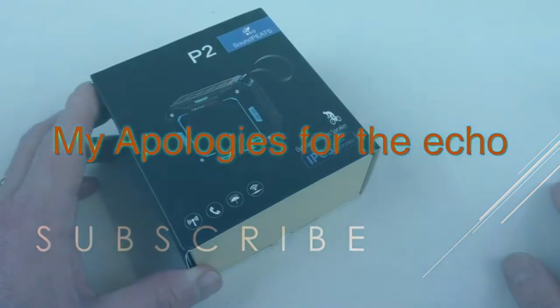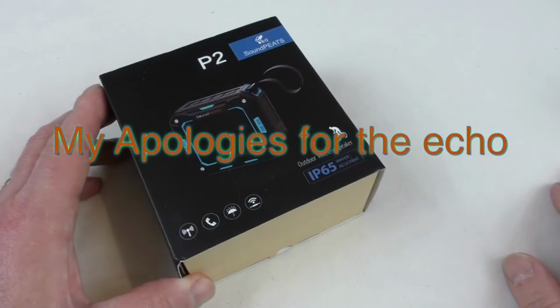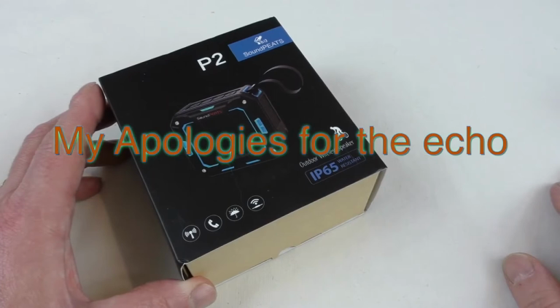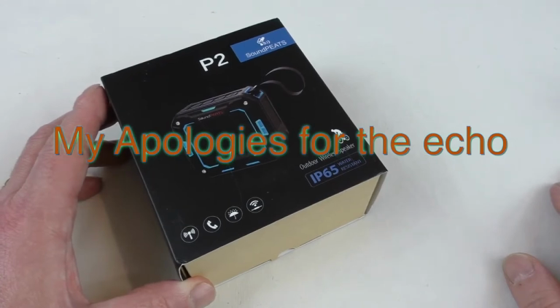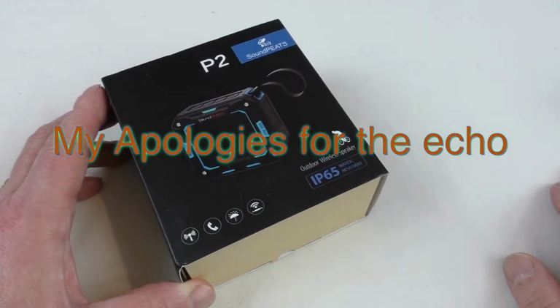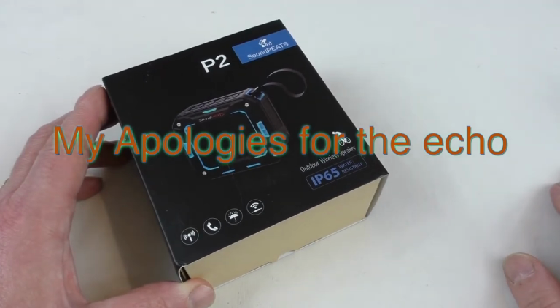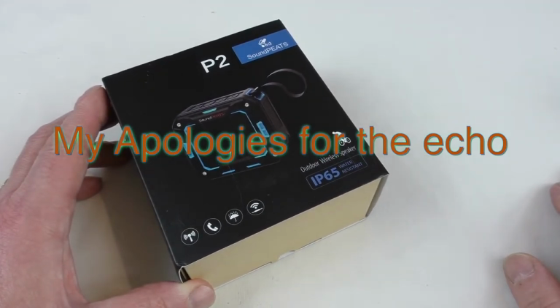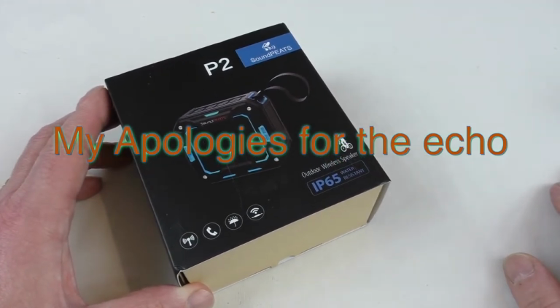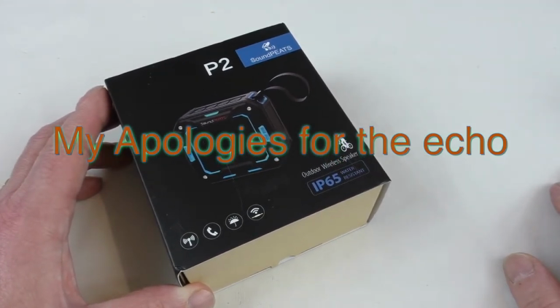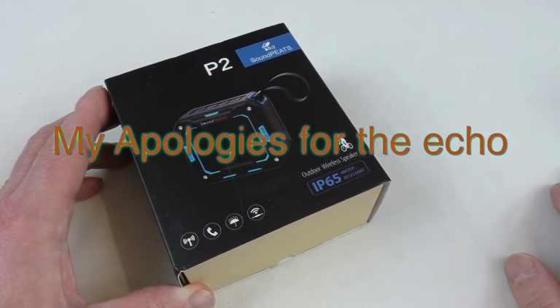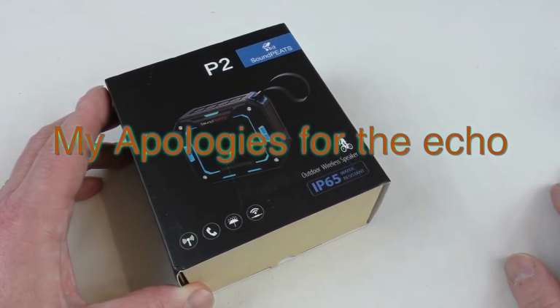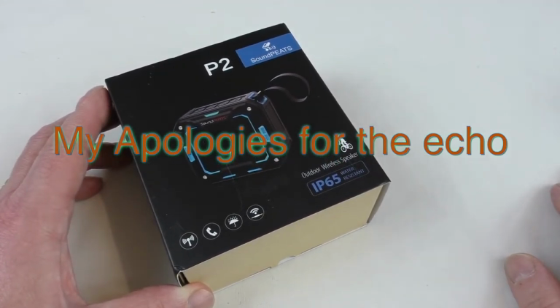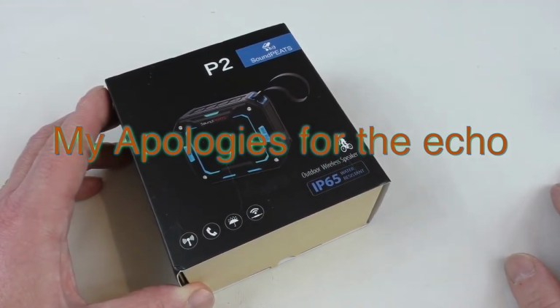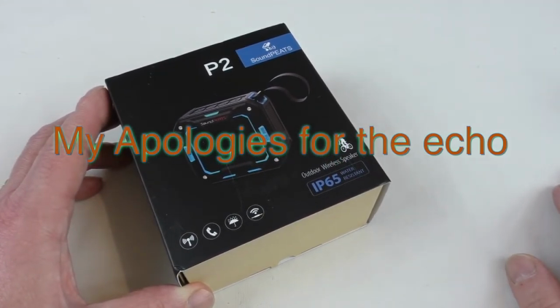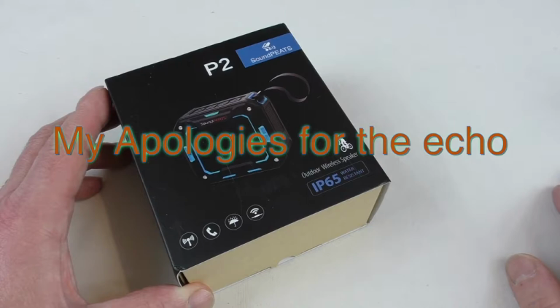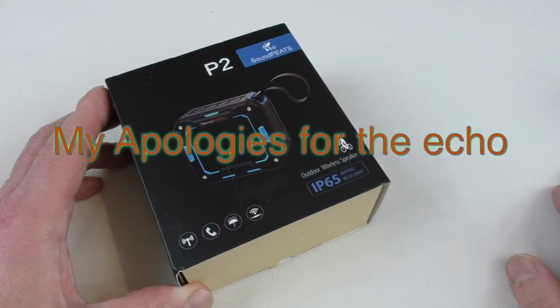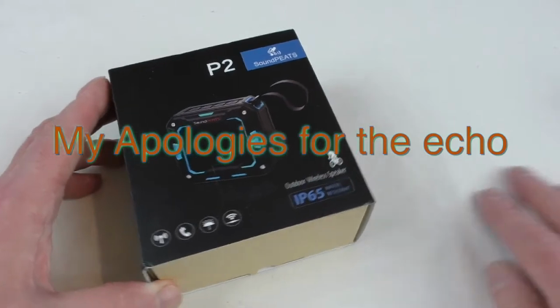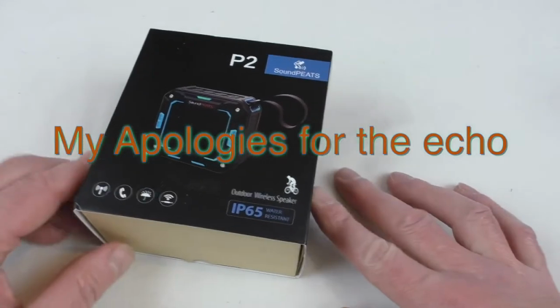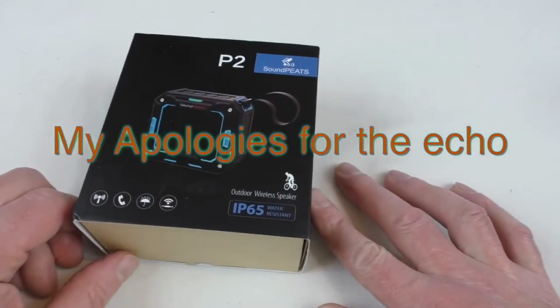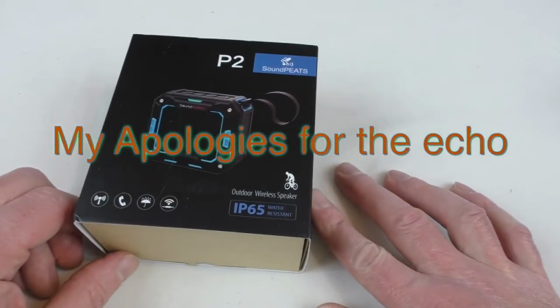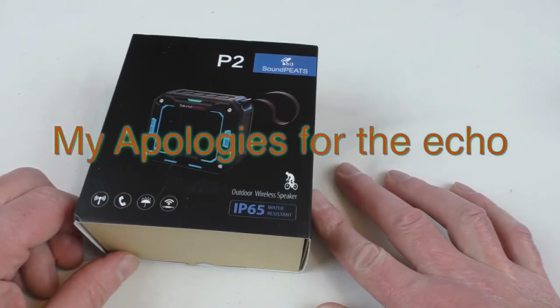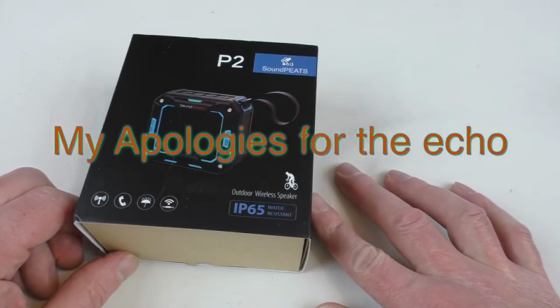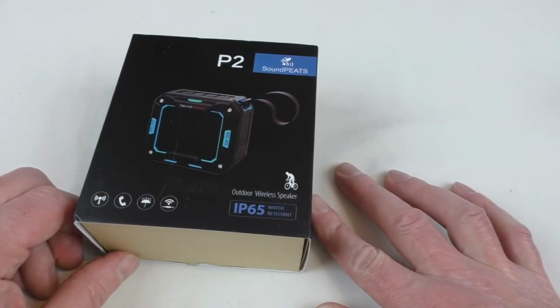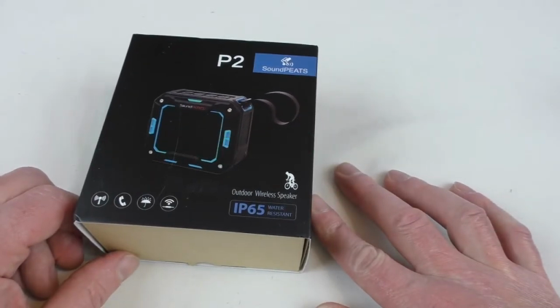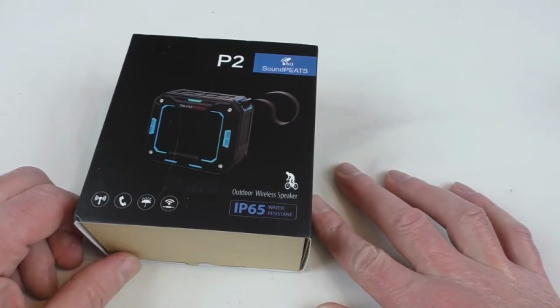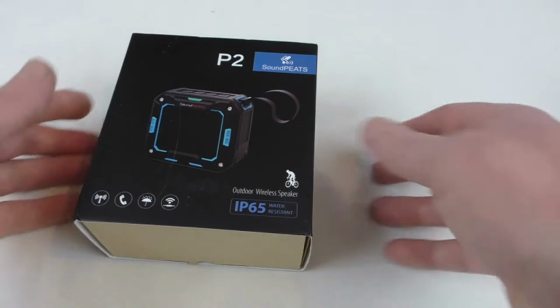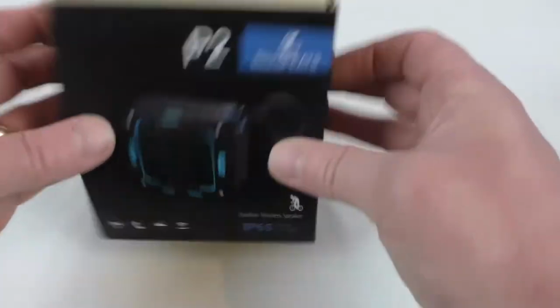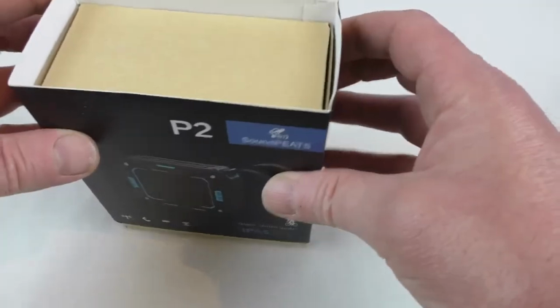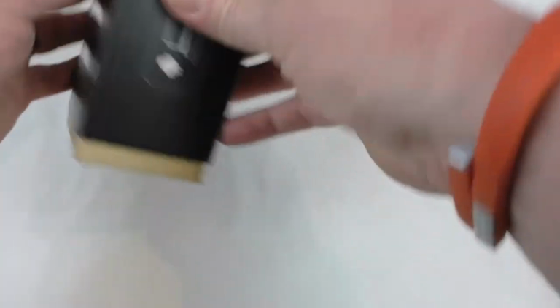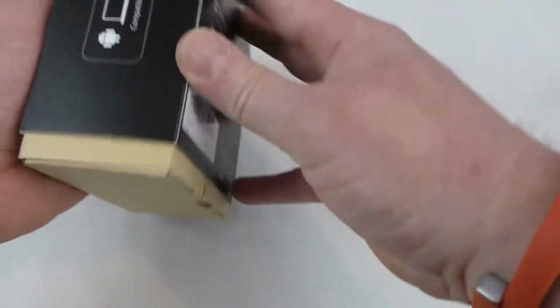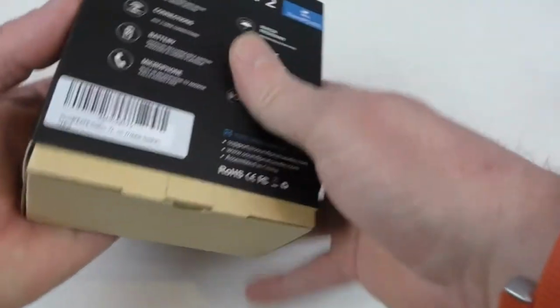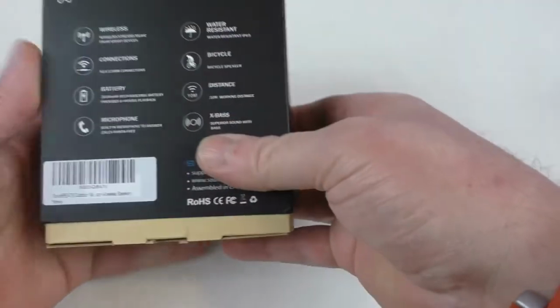All right guys, Bob here. Got an unboxing for you, and this is for the Soundpeats P2 outdoor wireless speaker. As you can see on the front, IP65 water resistant, so we'll have a quick look around there.